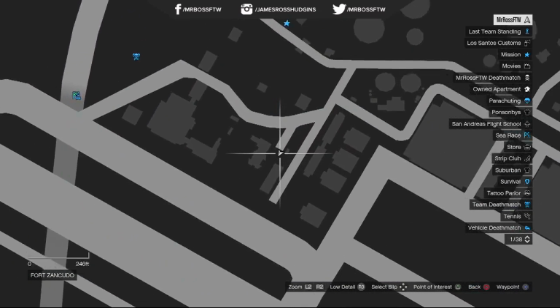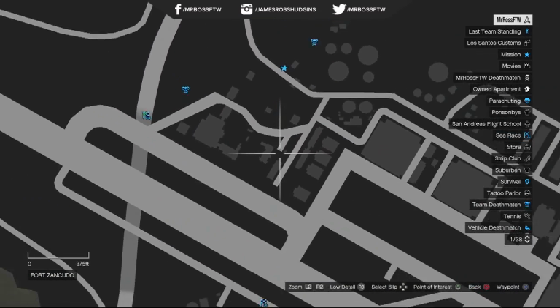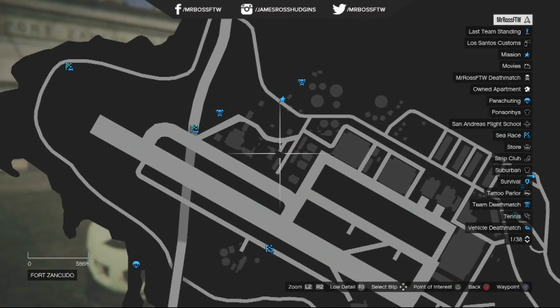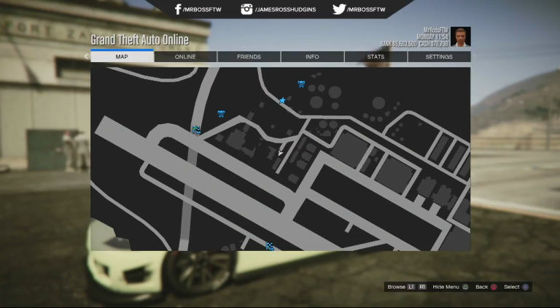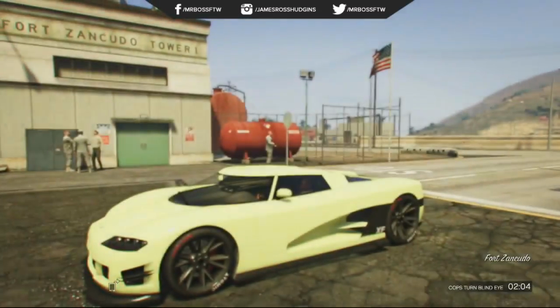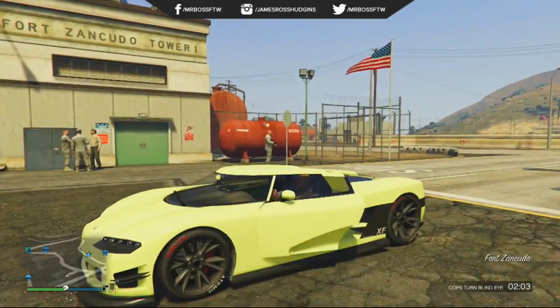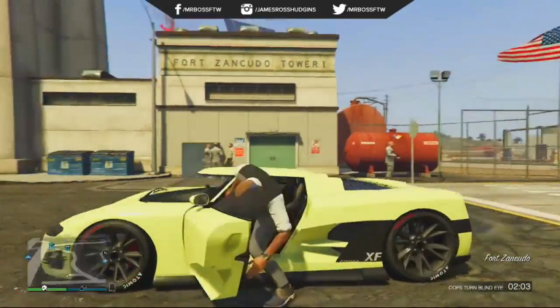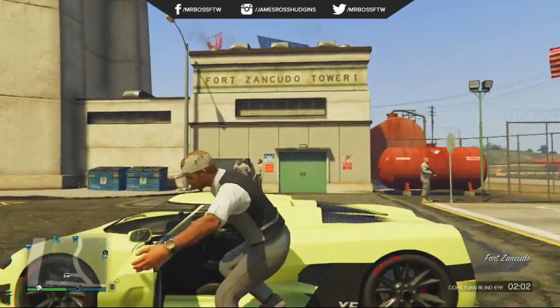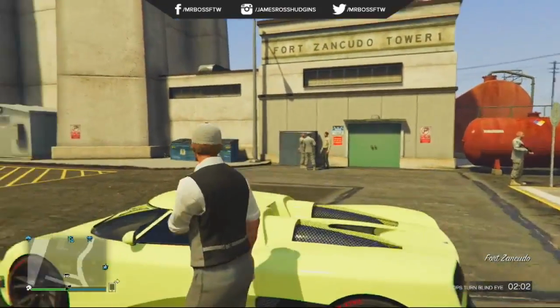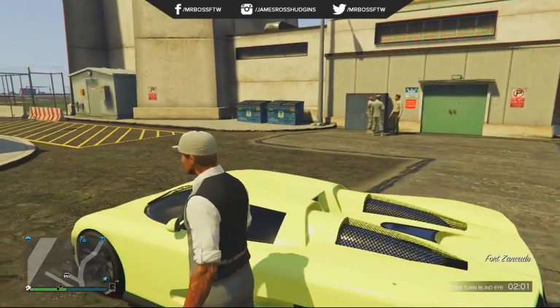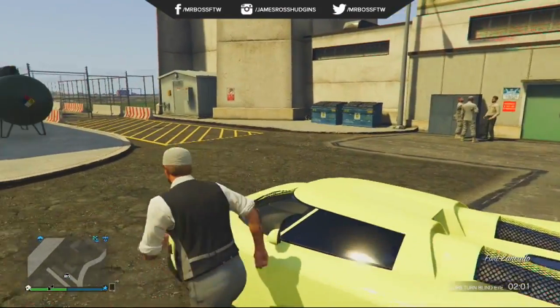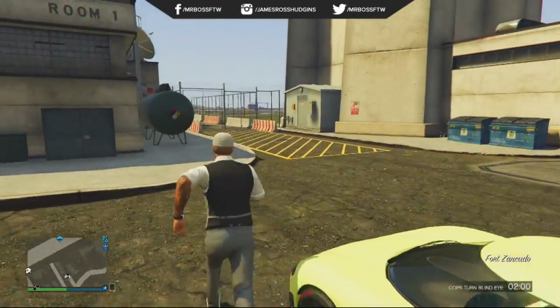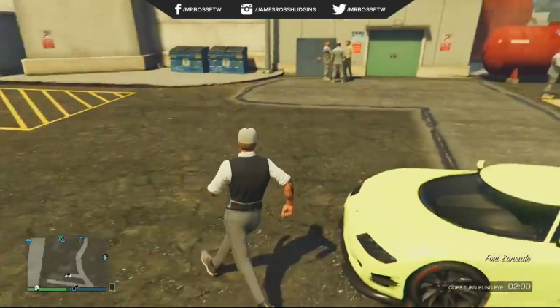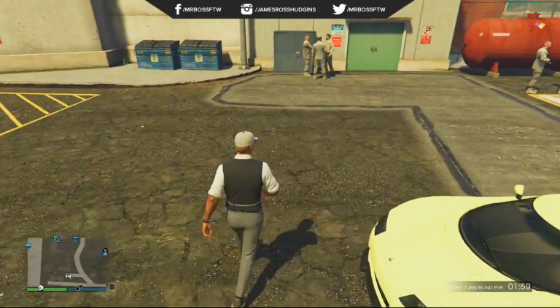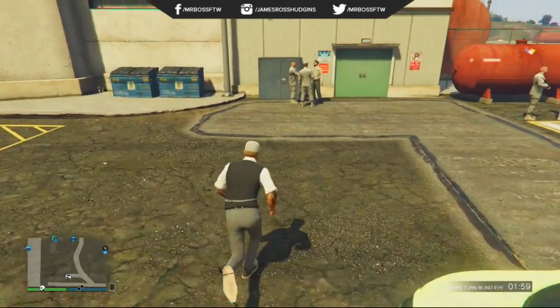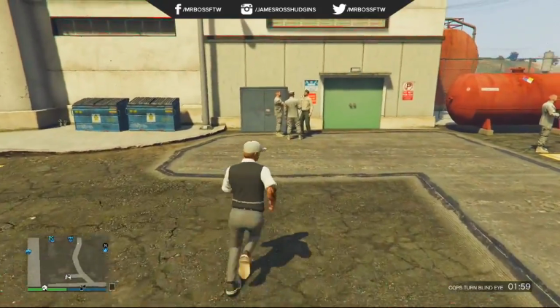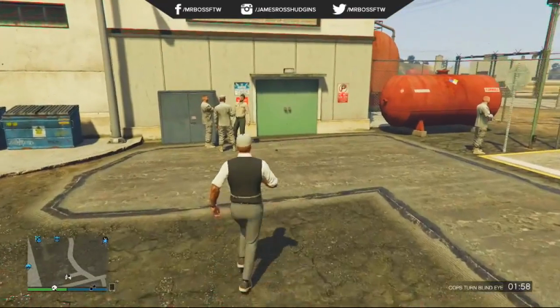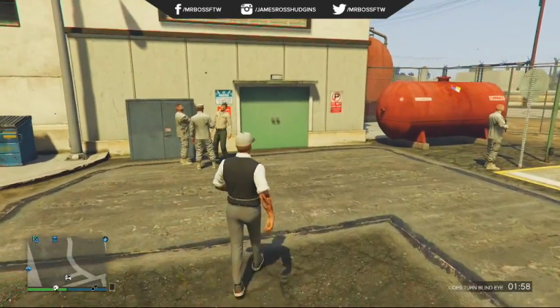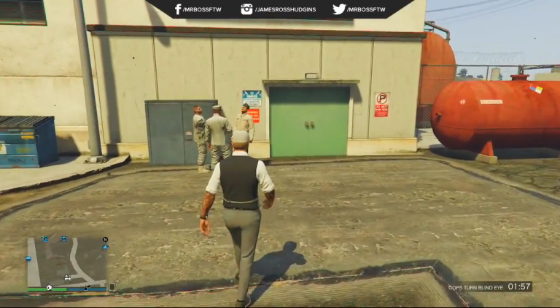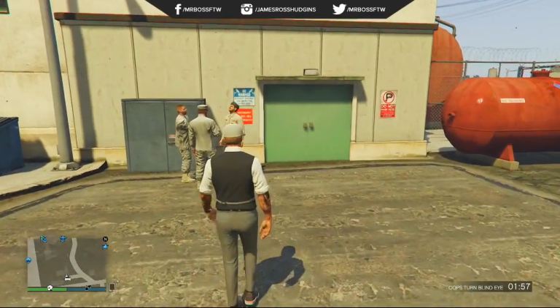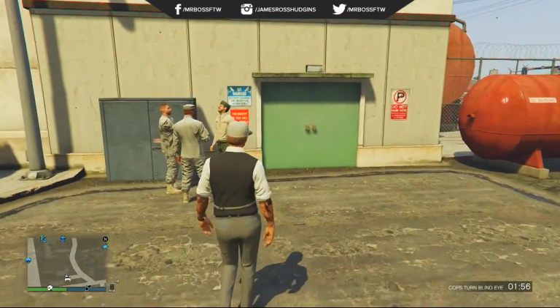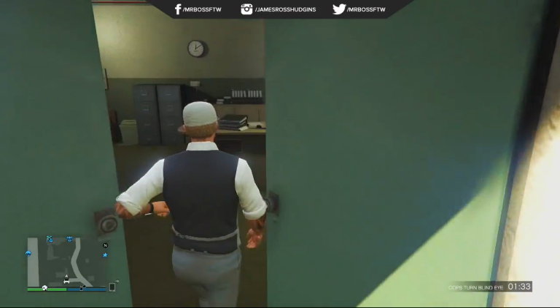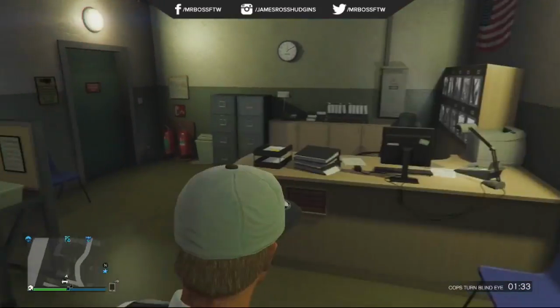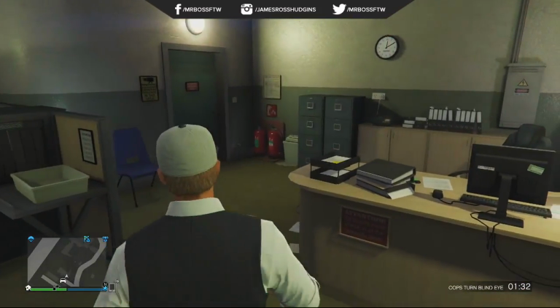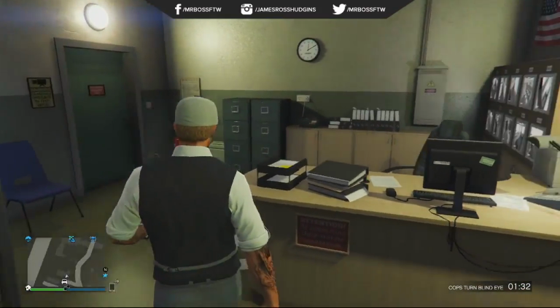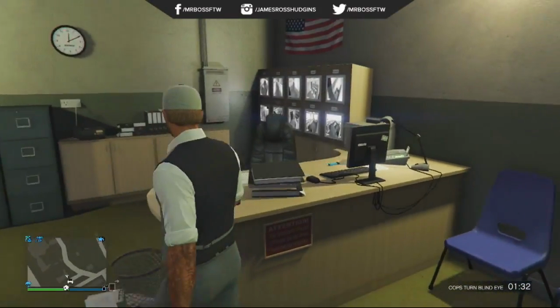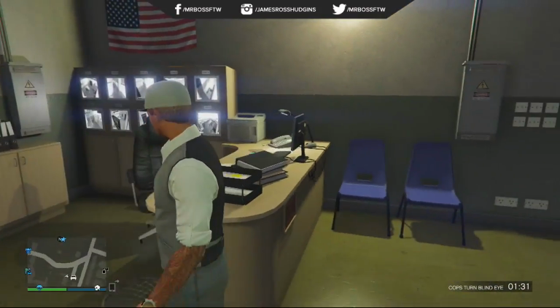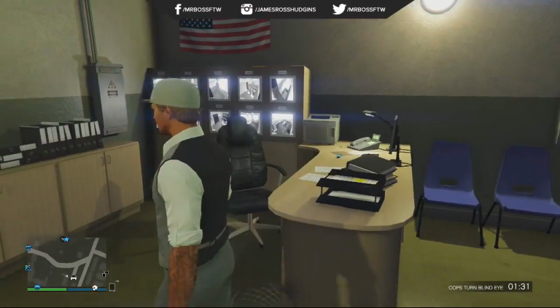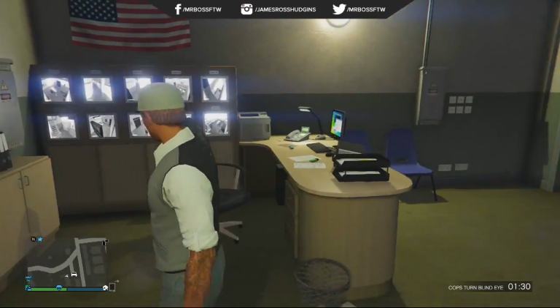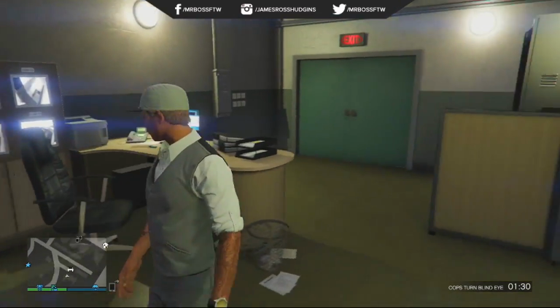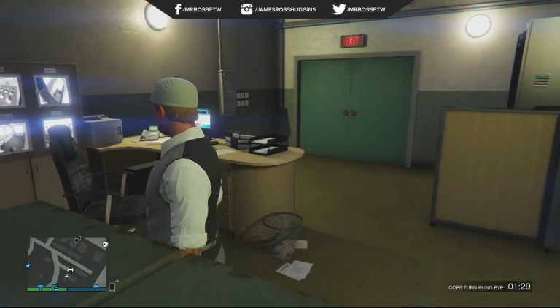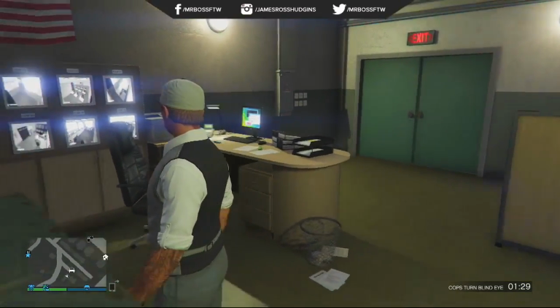You can get in by a few different ways. I choose to go in by launching myself over that ramp, and I'm also using Cops Turn Blind Eye — that's probably the easiest way to do this. But if you wanted to present yourself more of a challenge, you could try to go in guns blazing and take out all the officers, and it's really cool.